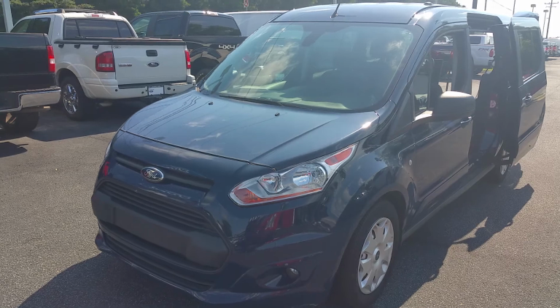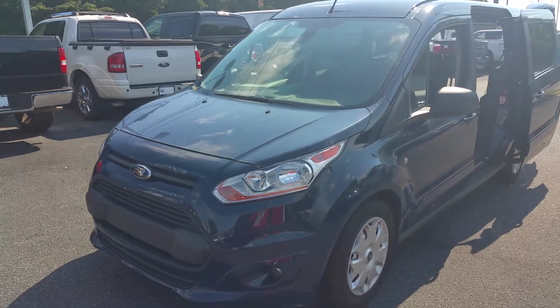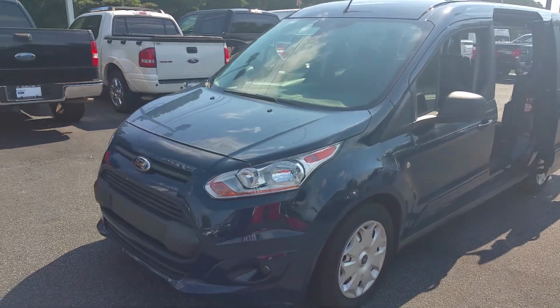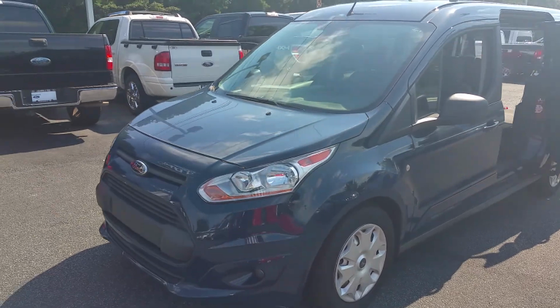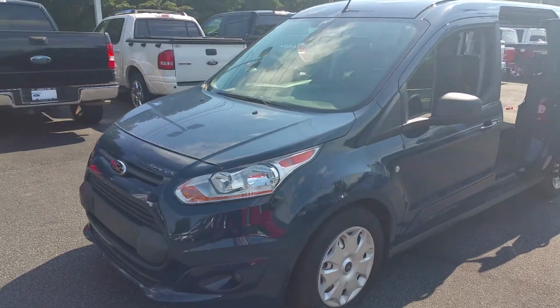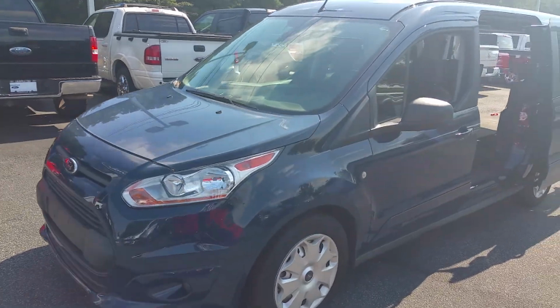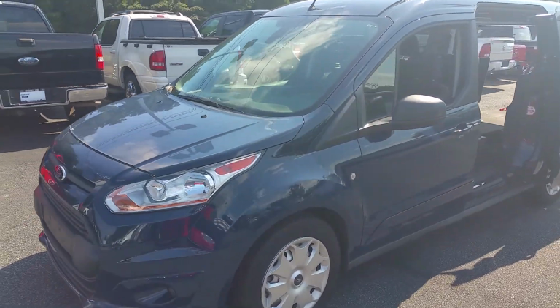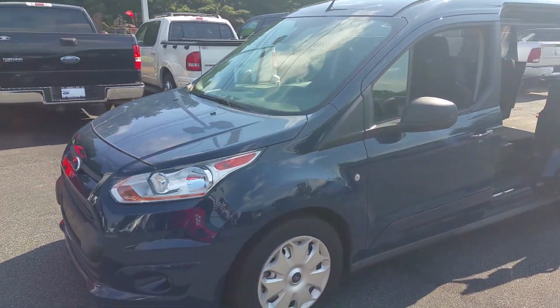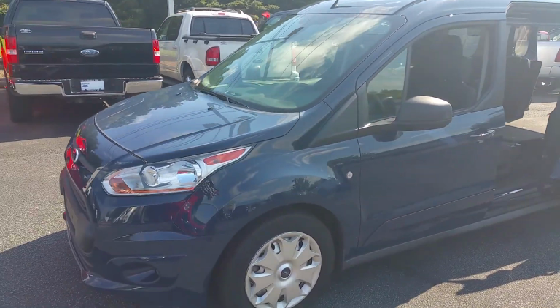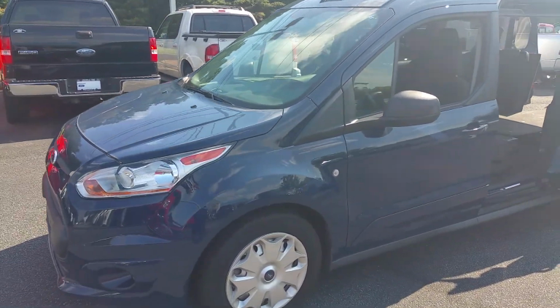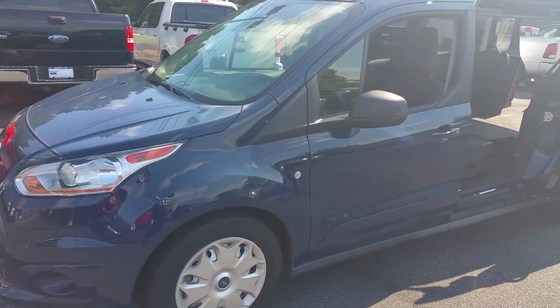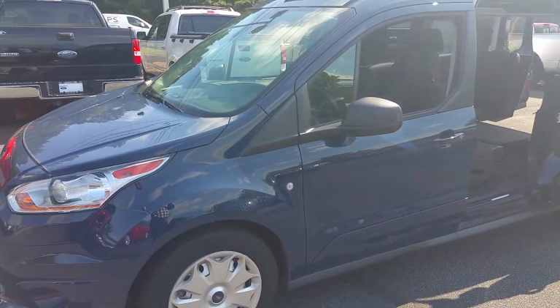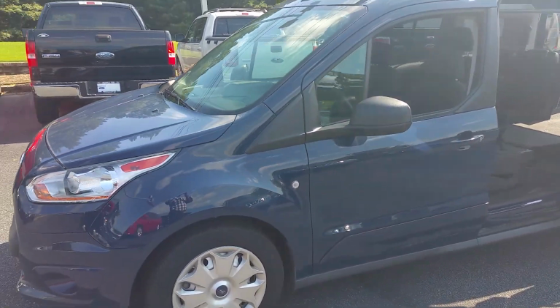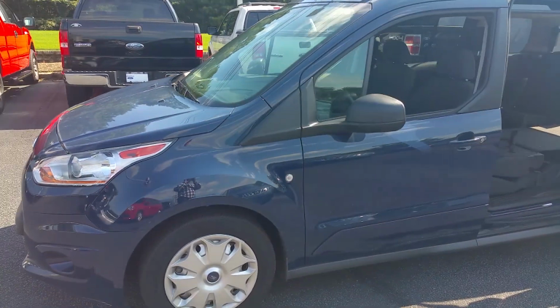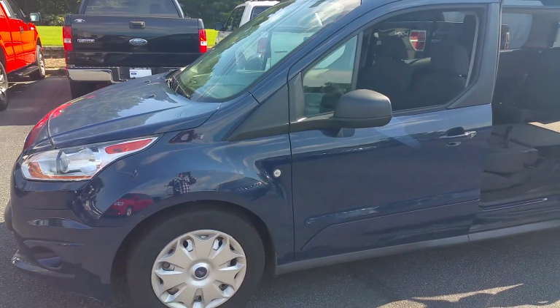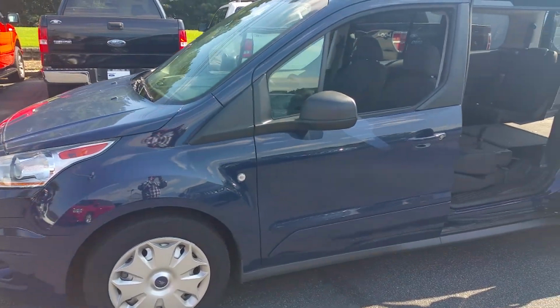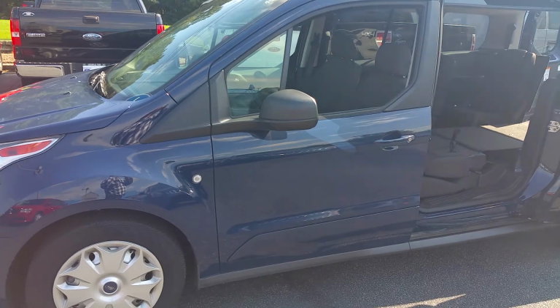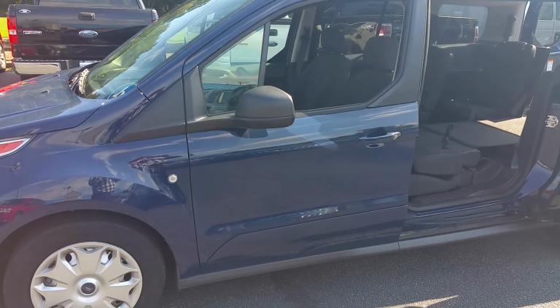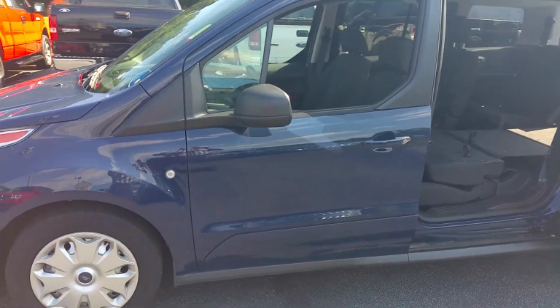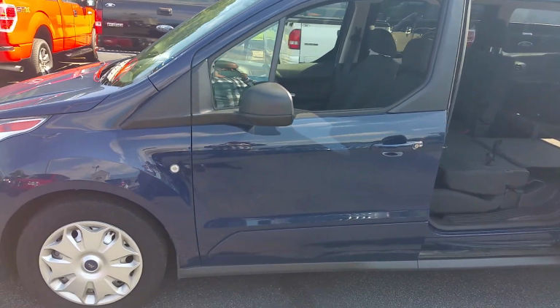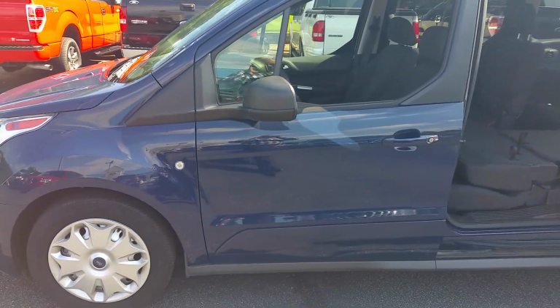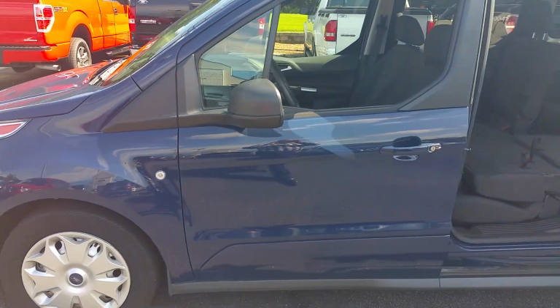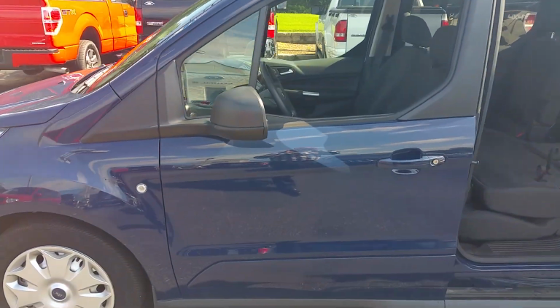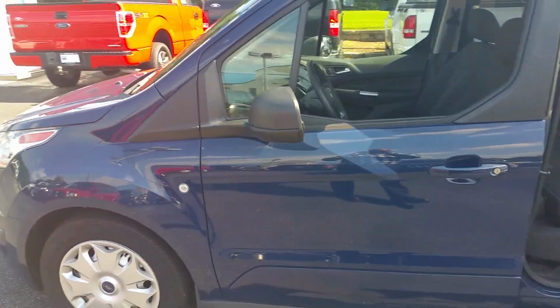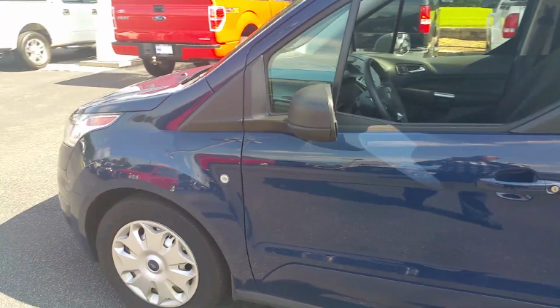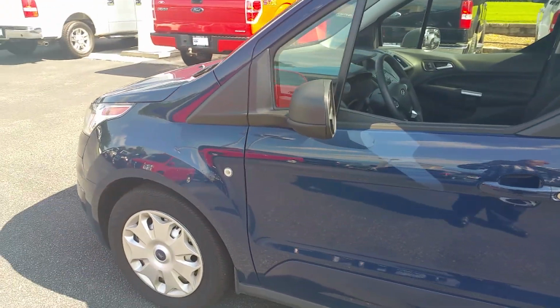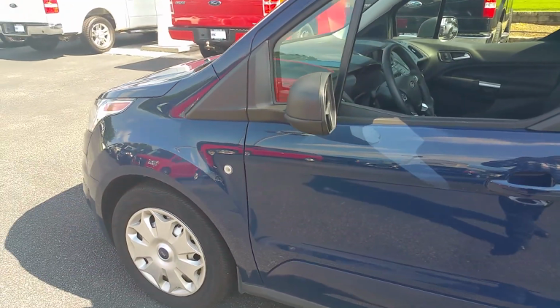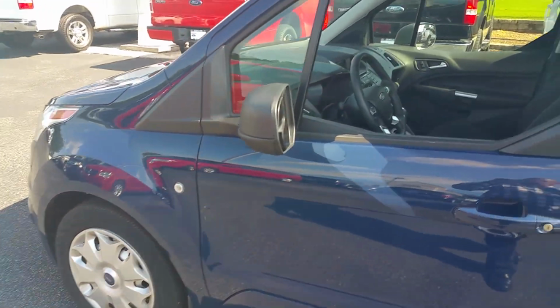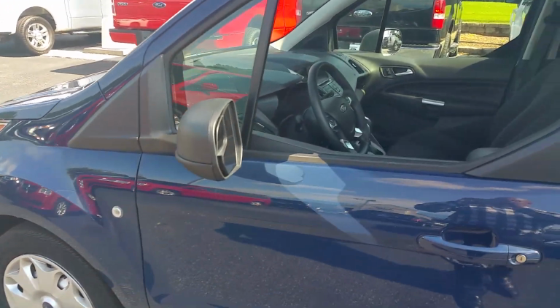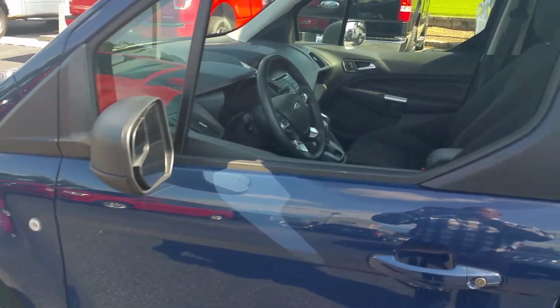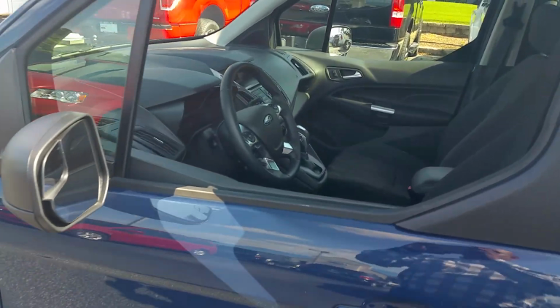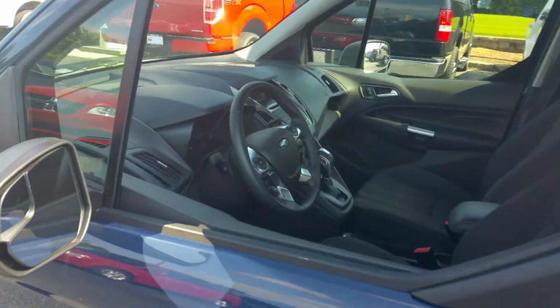Good morning Cindy, this is Chaco with Logan Wolf Ford. Just wanted to take a quick moment to show you the 2014 Ford Transit that you inquired about. As you can see, the vehicle does have a dark blue exterior with charcoal interior.